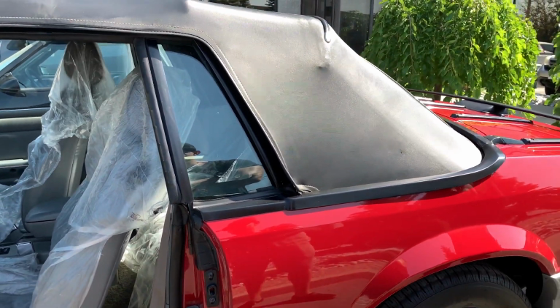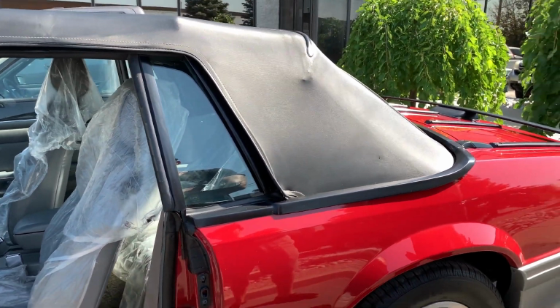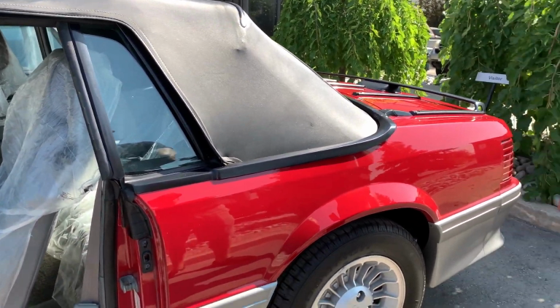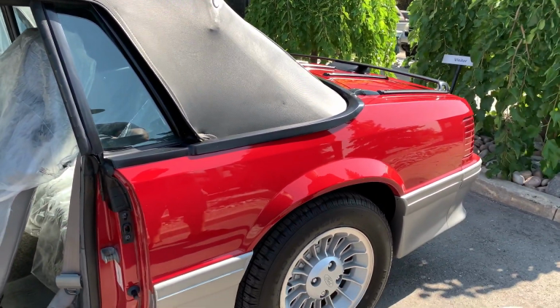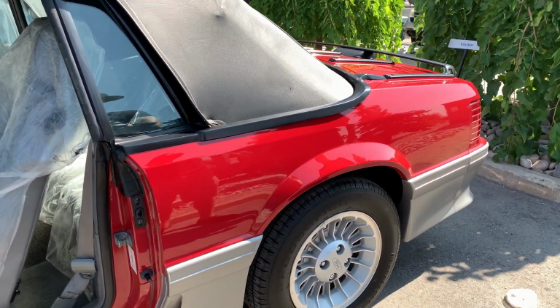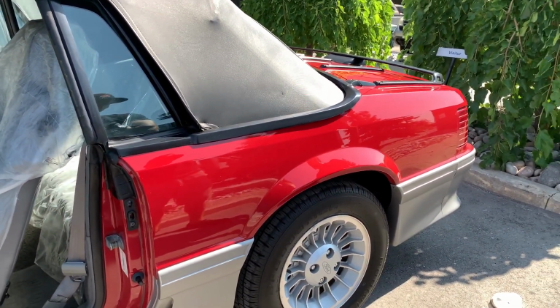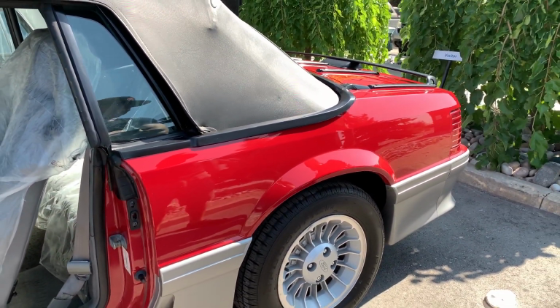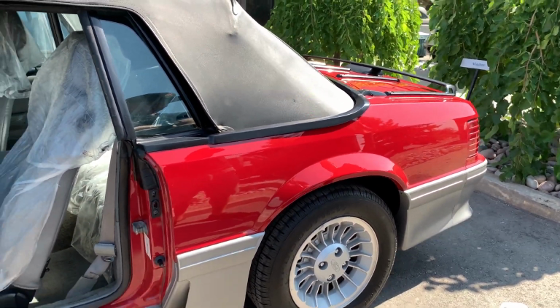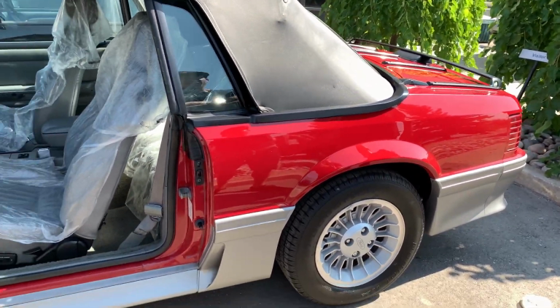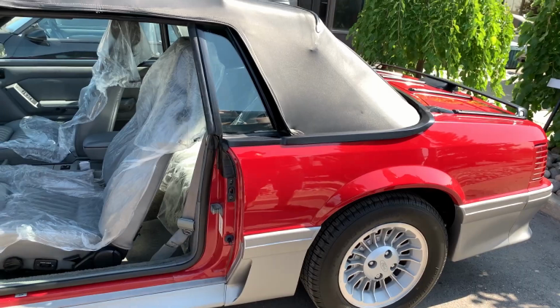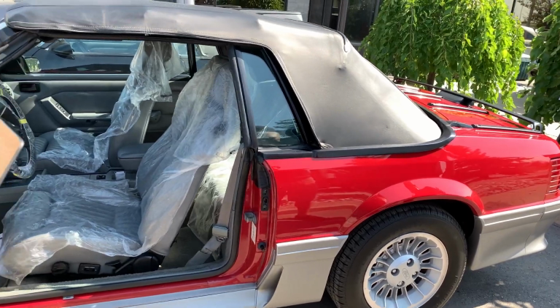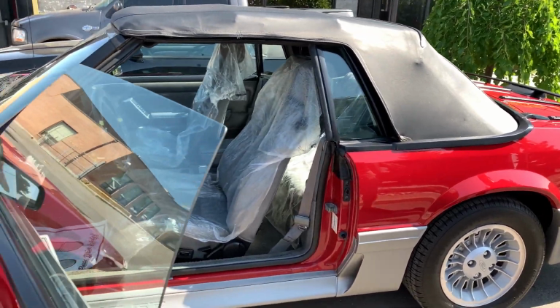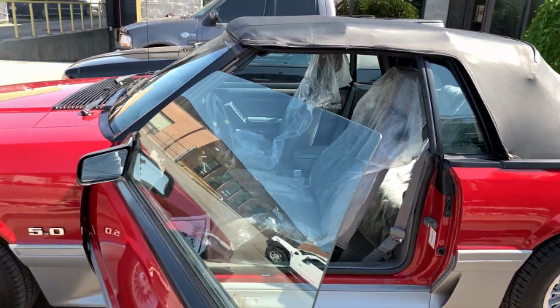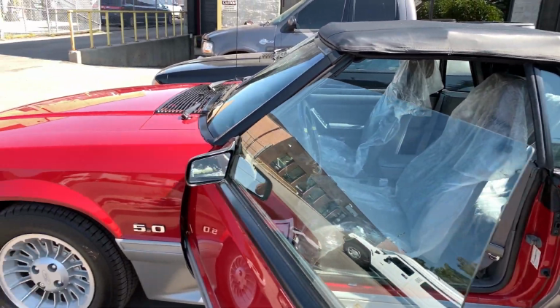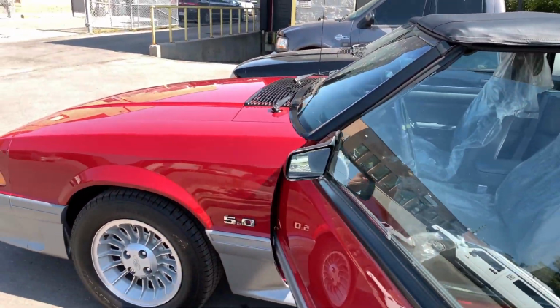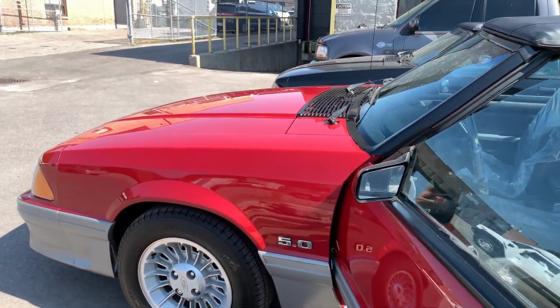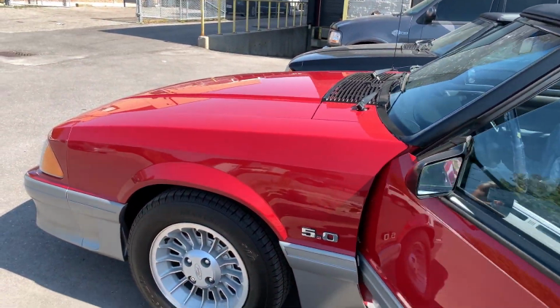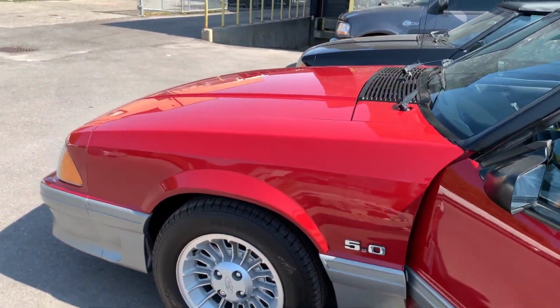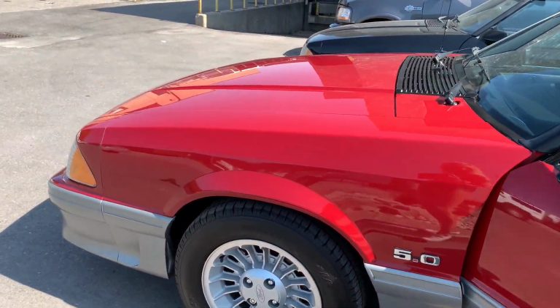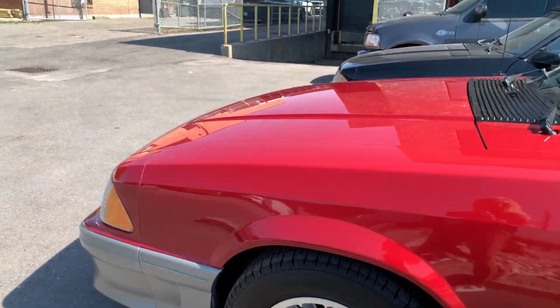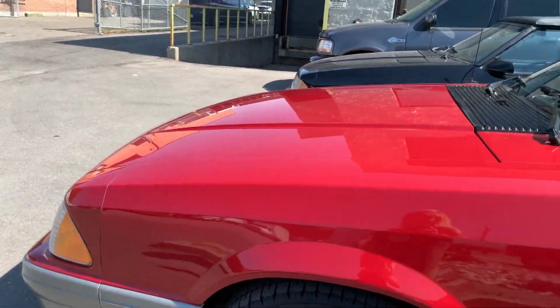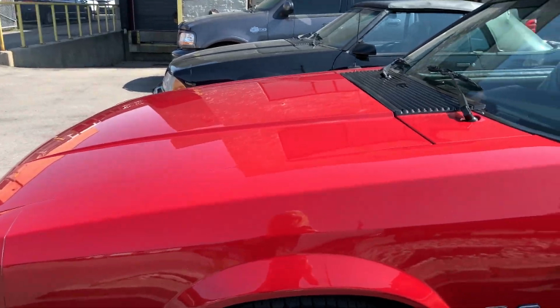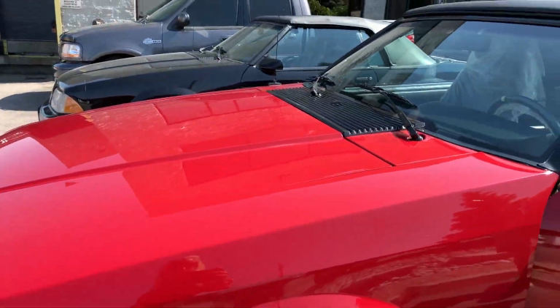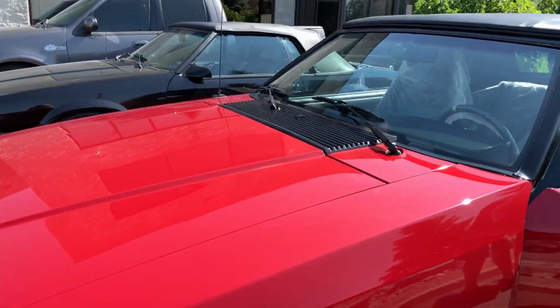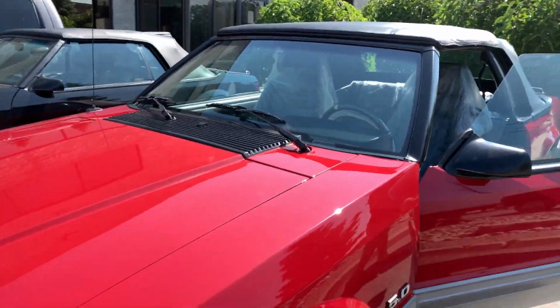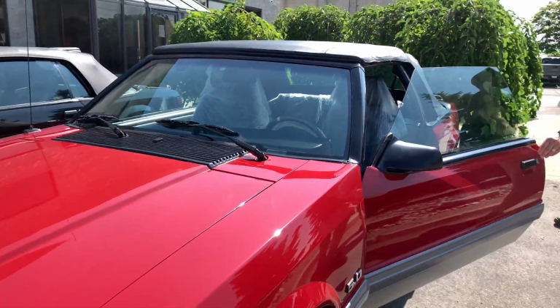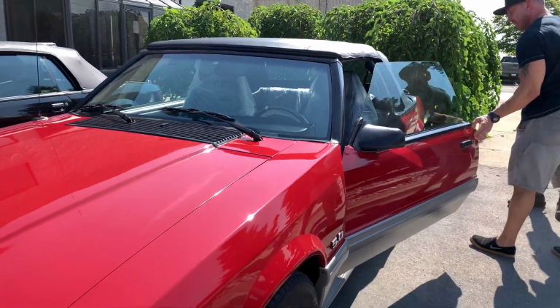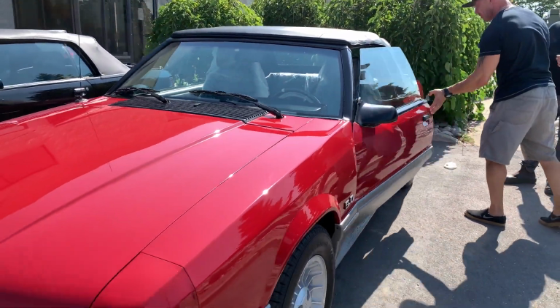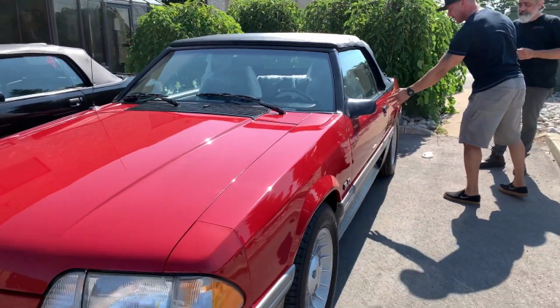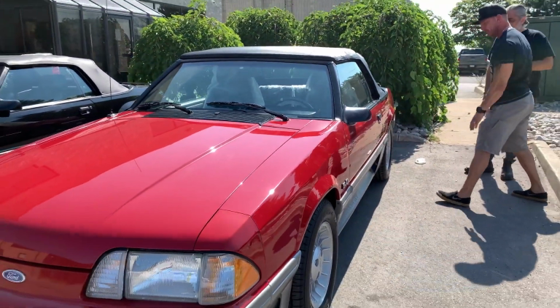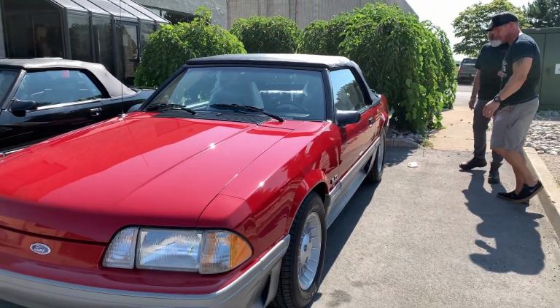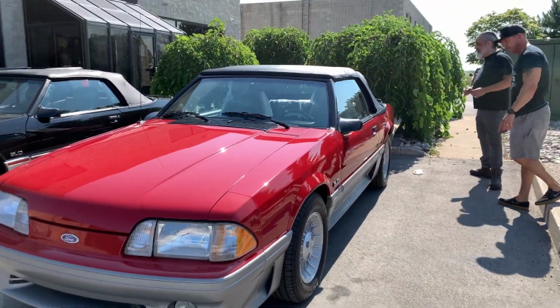It drives so well. I've never had a car this high off the ground — every car I get, the first thing I do is lower it and change the exhaust. This car is the only car I've never done that to, and all this is original. Look at this.